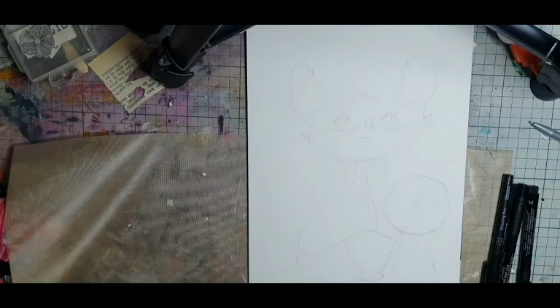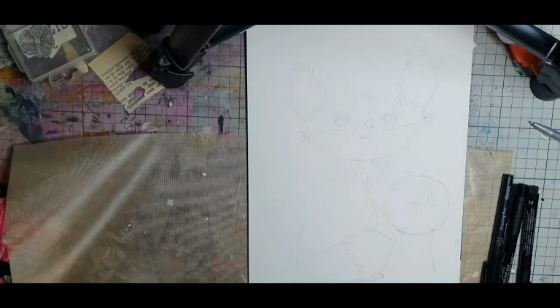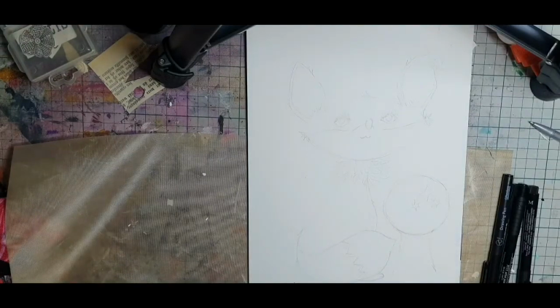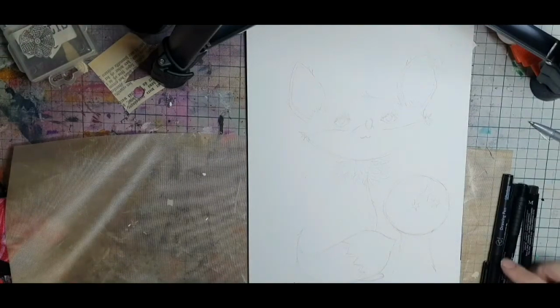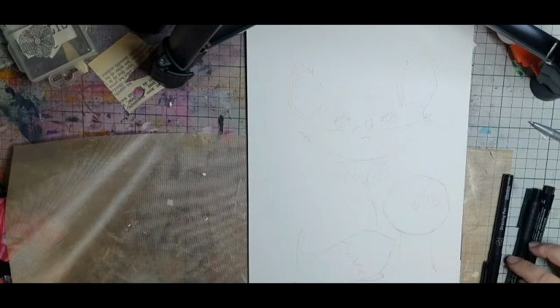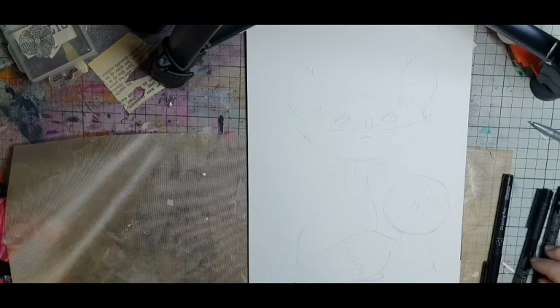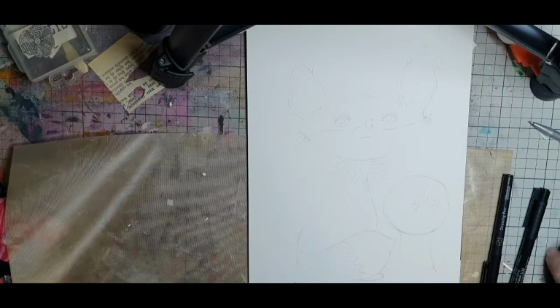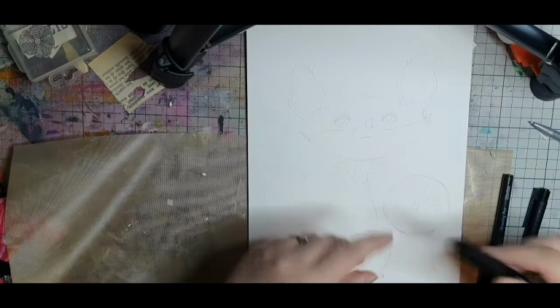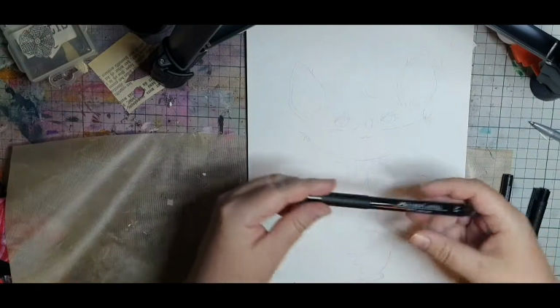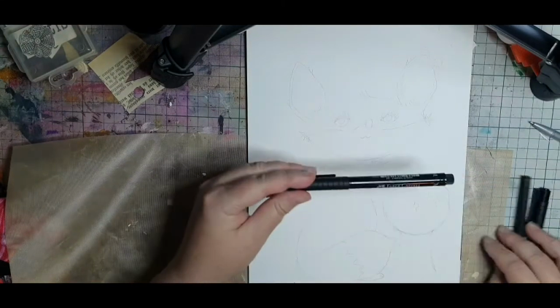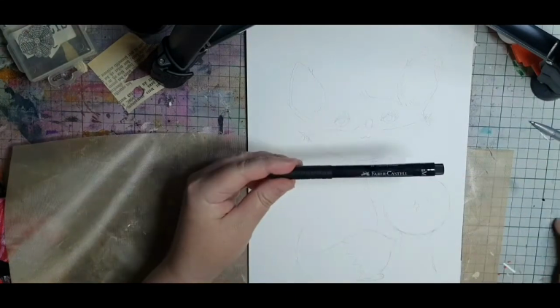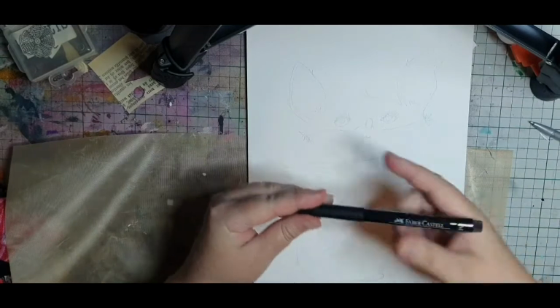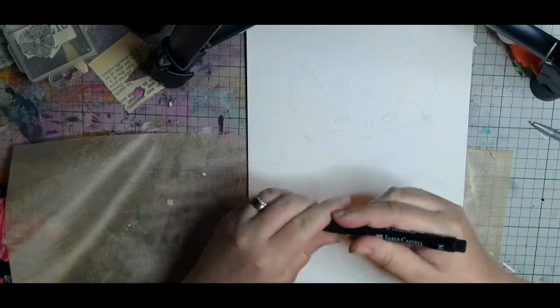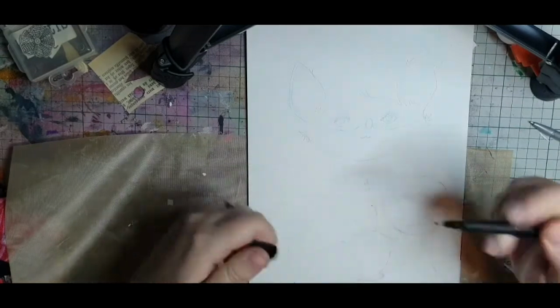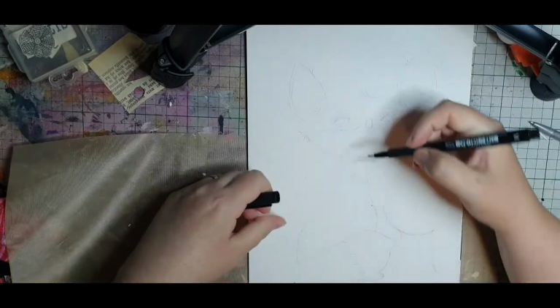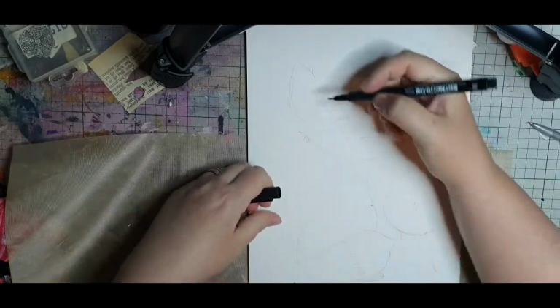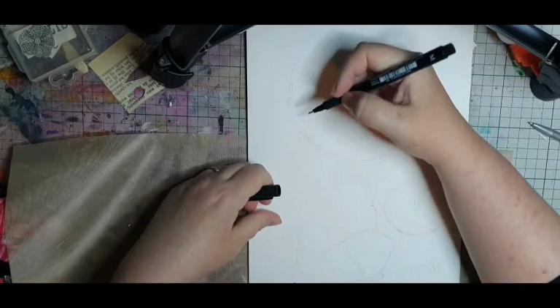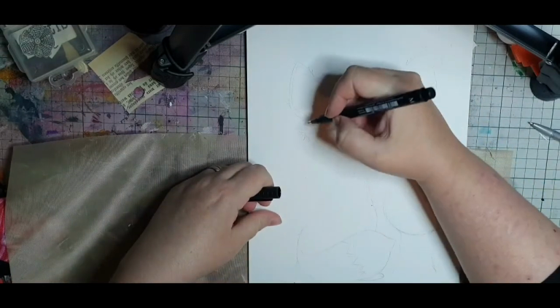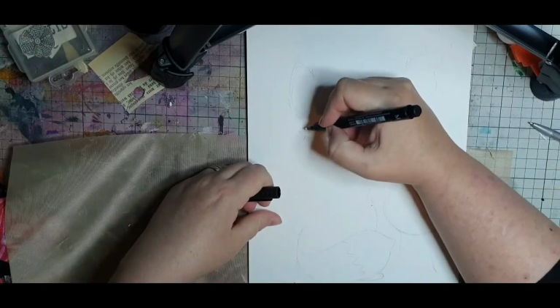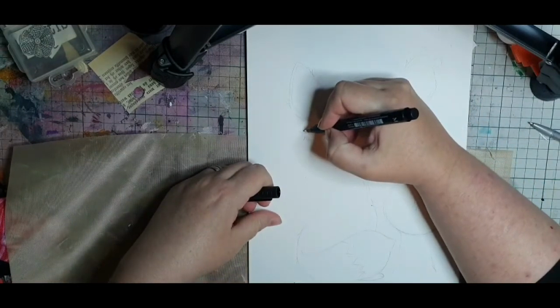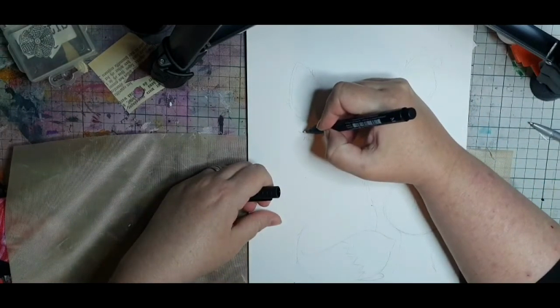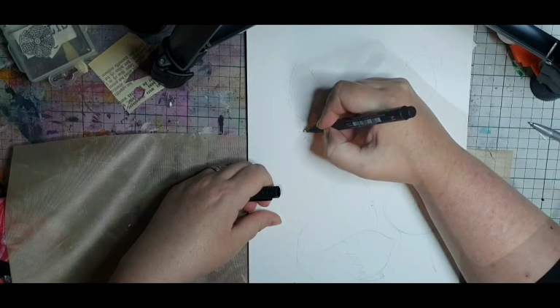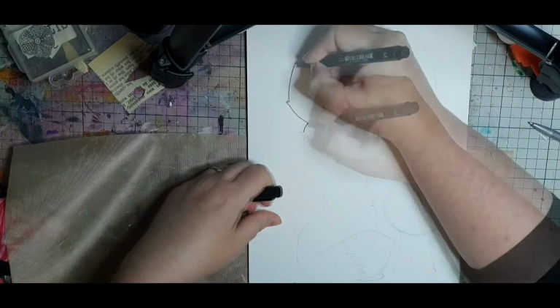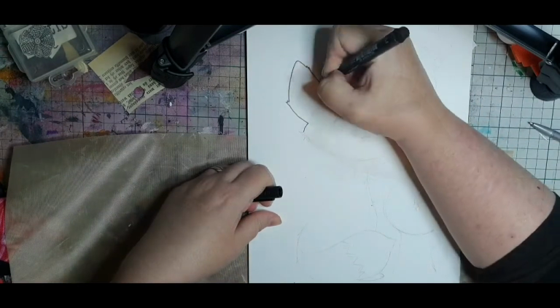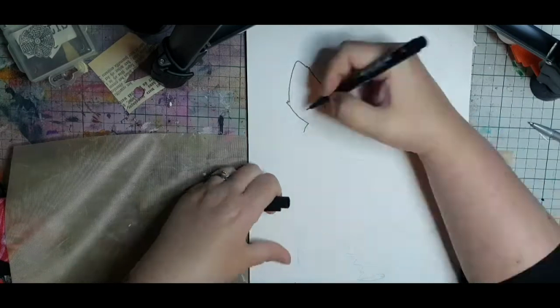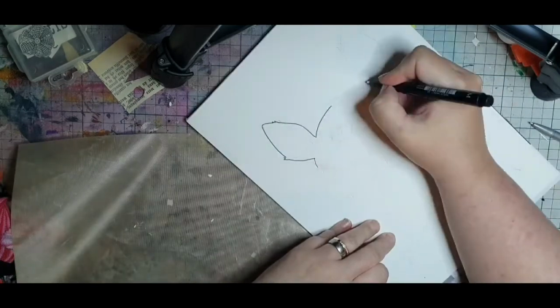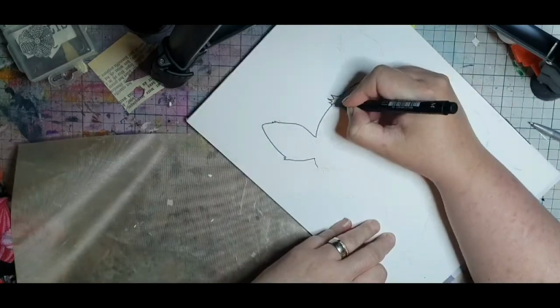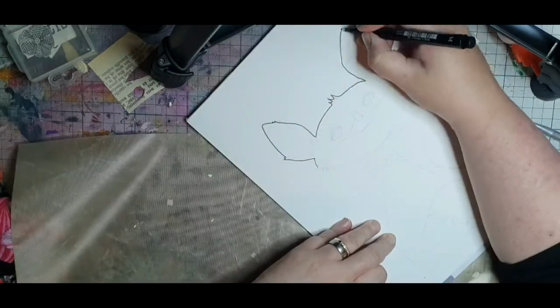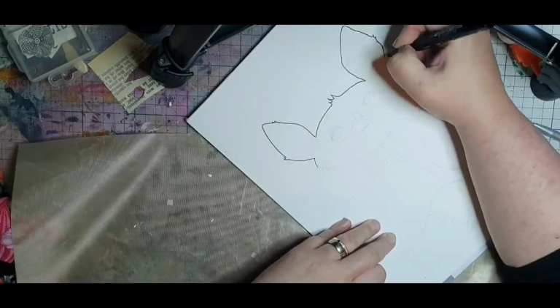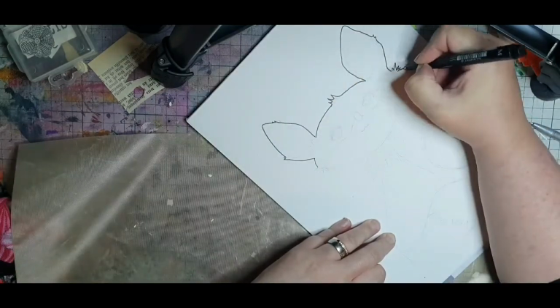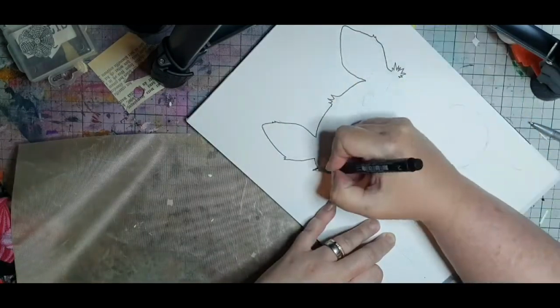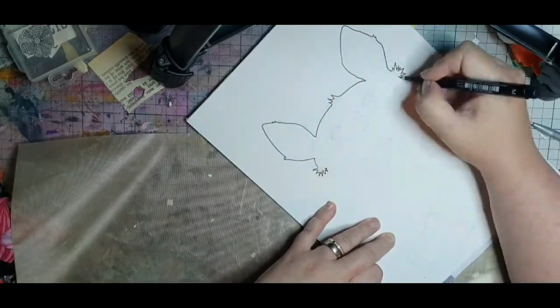Hello and welcome. My name is Julia and I'm so thankful that you are joining me. Today we're going to paint one of my wonky, whimsical animals — a foxy fox.